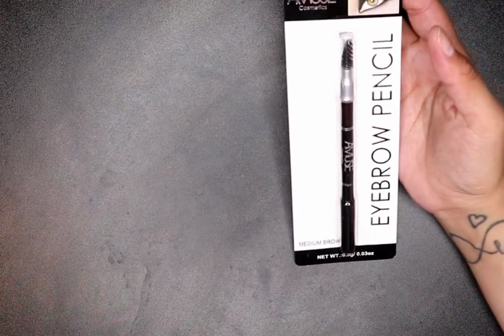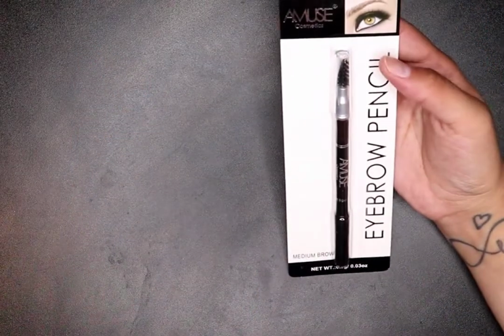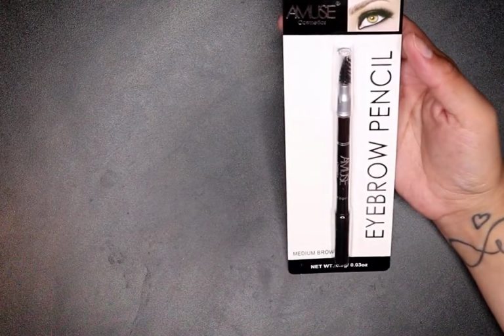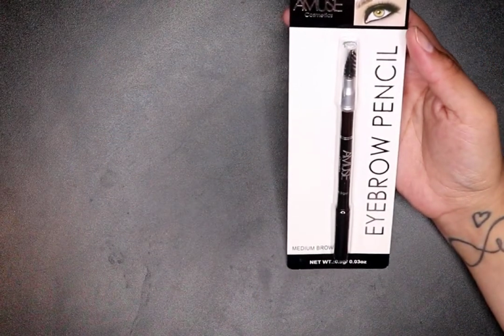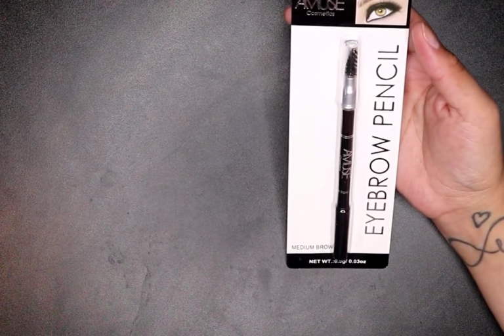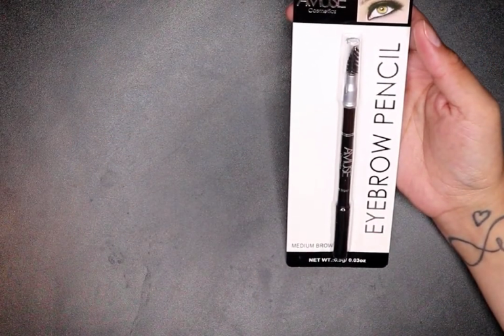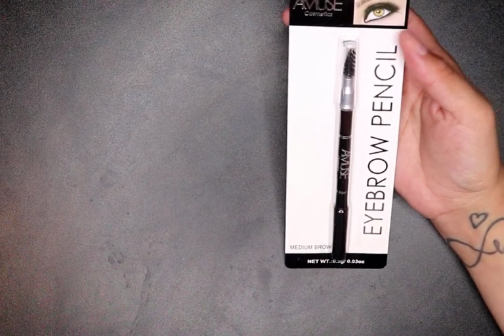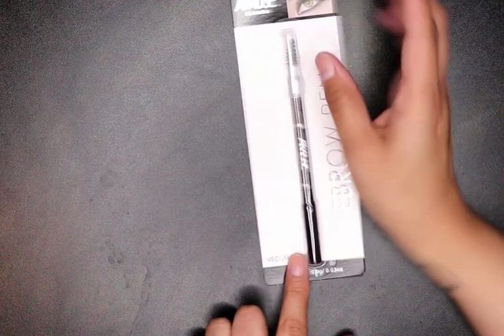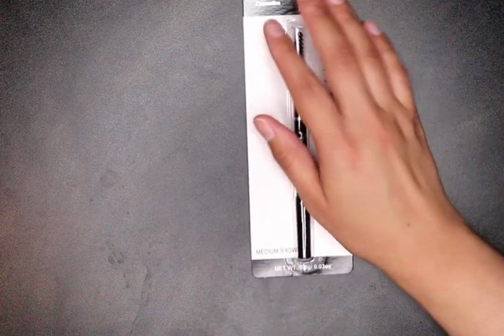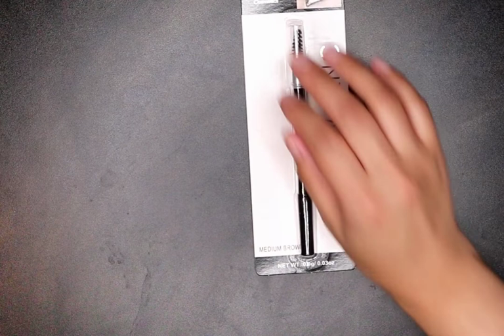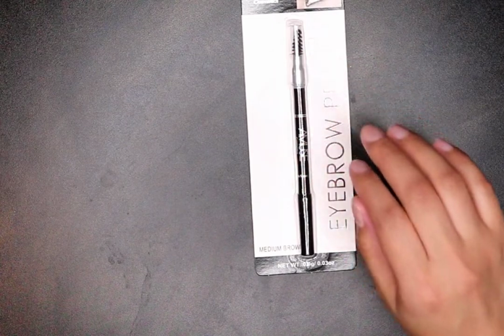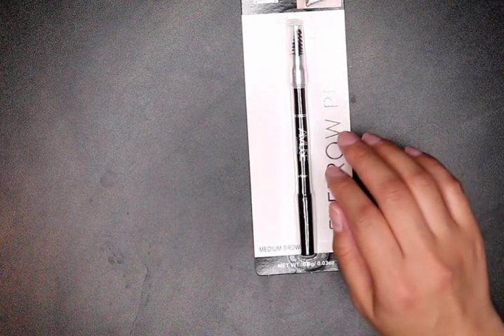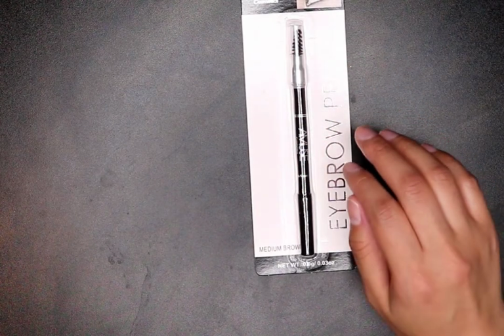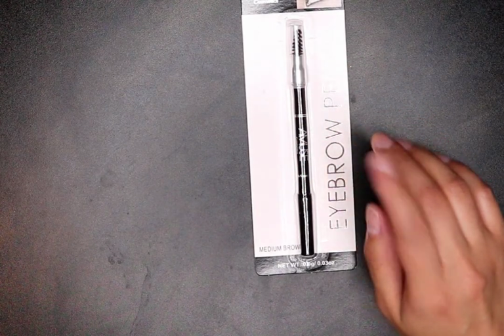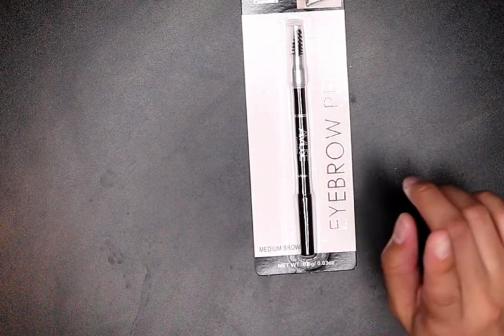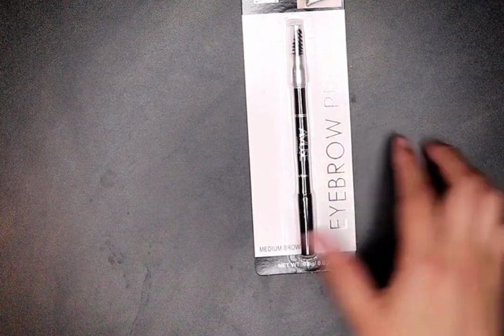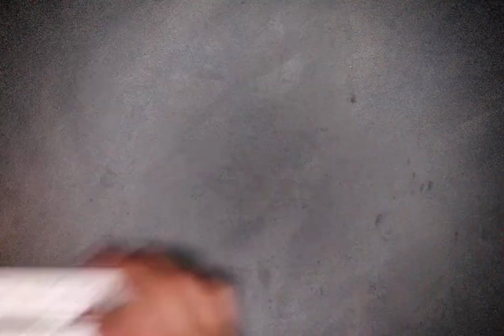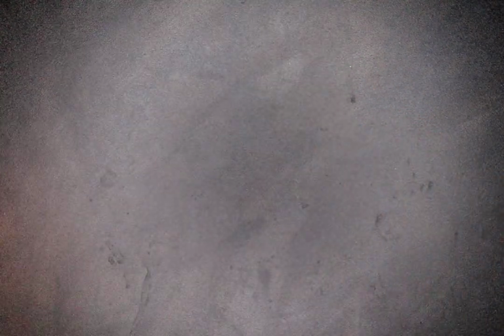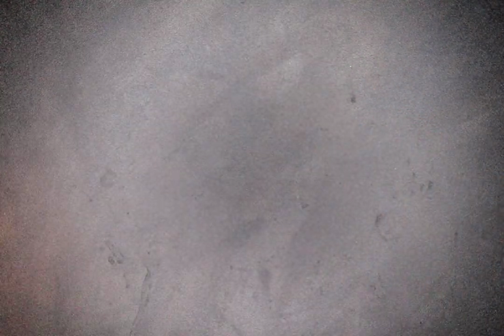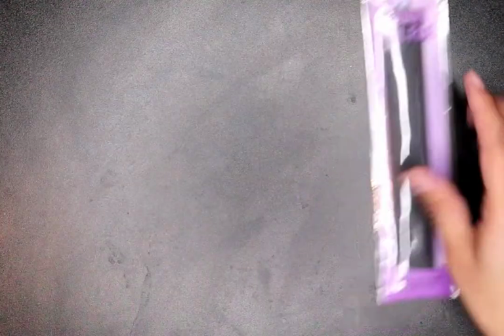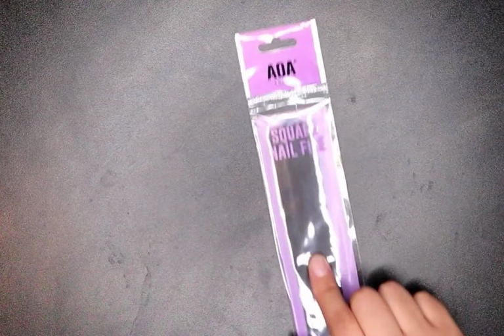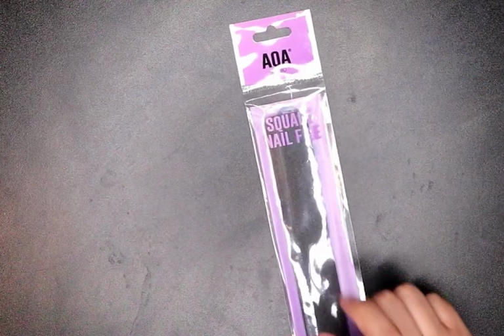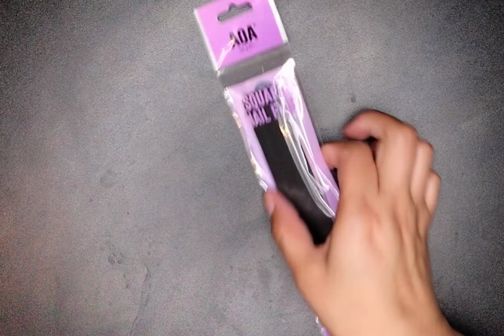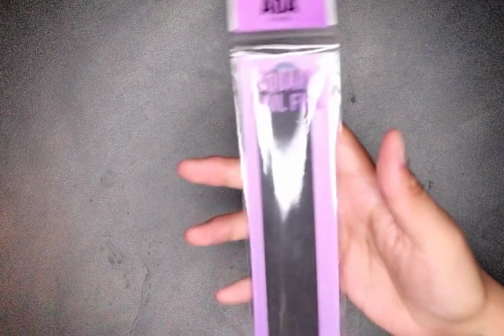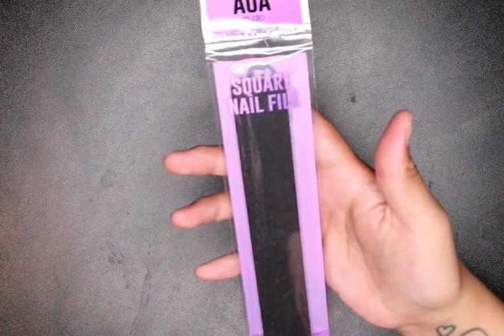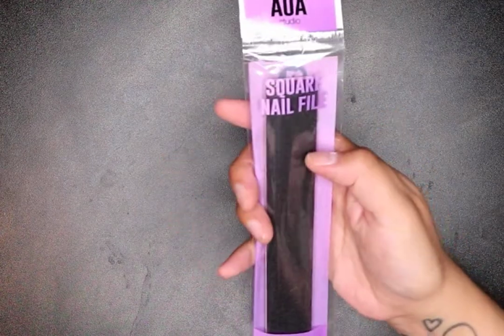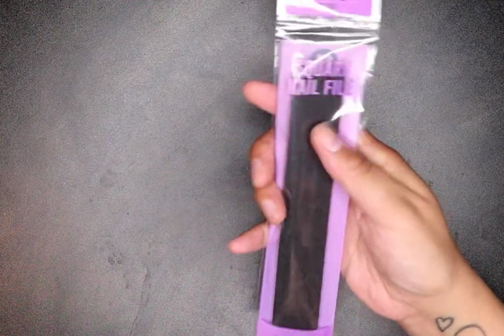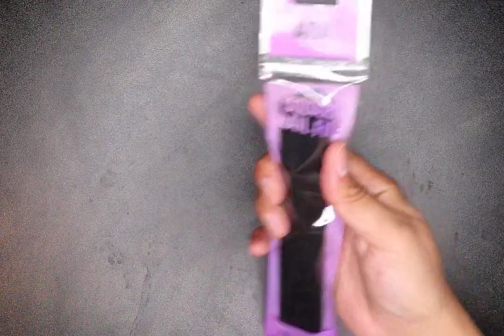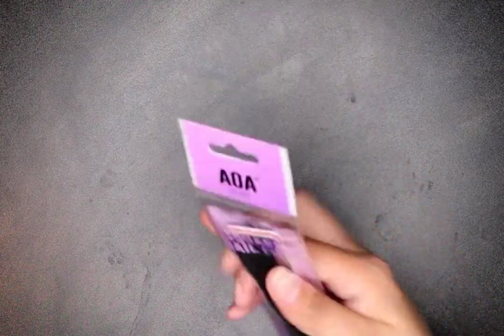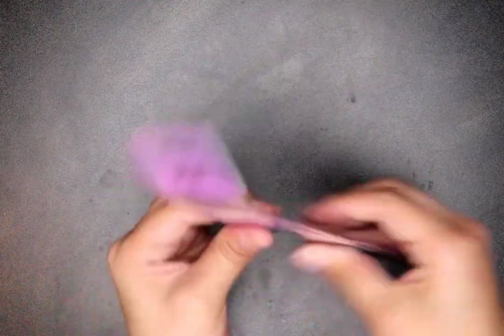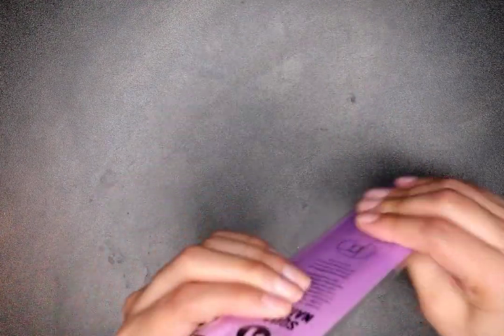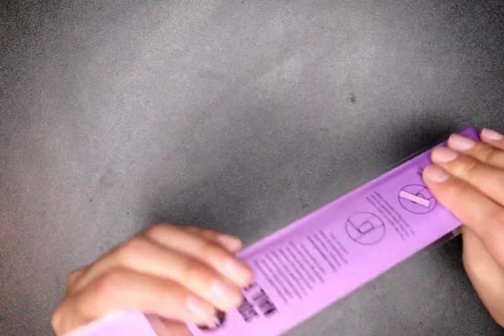I wanted to try out the Amuse eyebrow pencil — I got it in medium brown. I also found the other nail file I was looking for. This is the square one; it's a dollar and it's thicker than the other one.